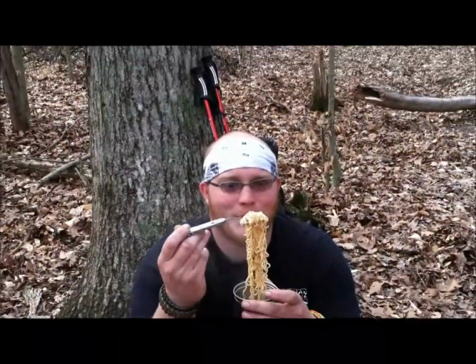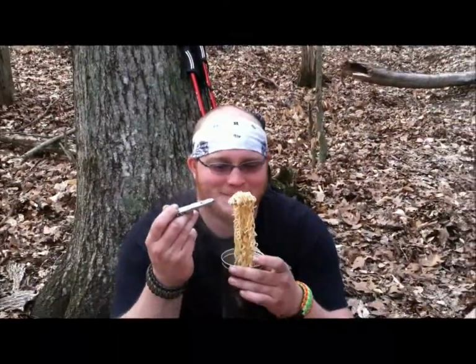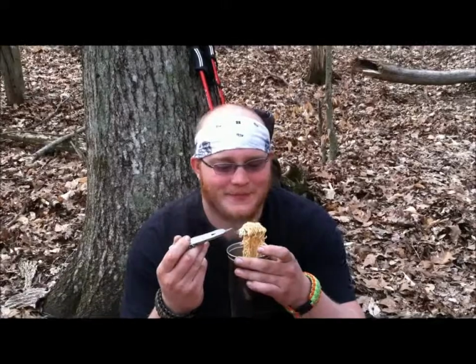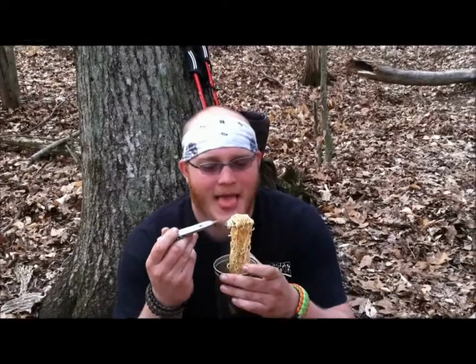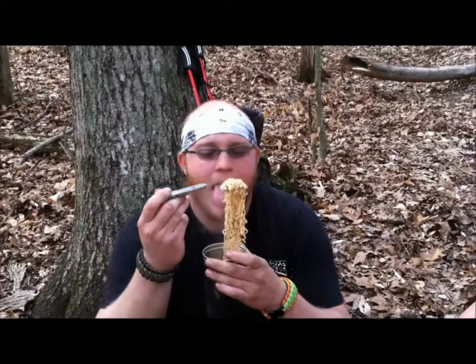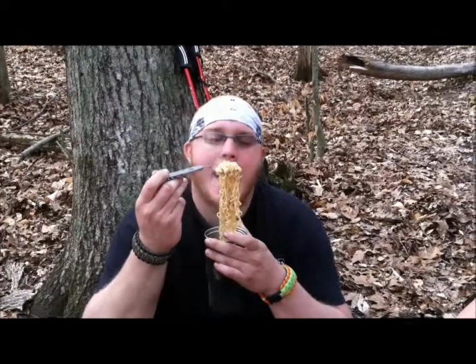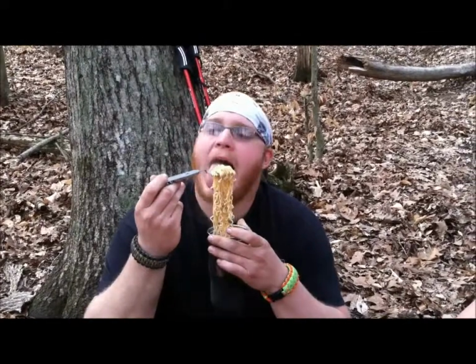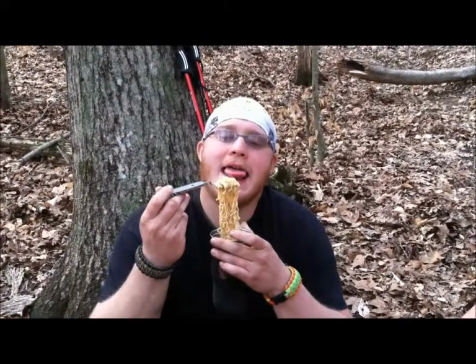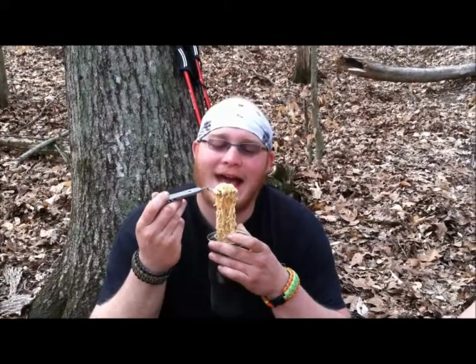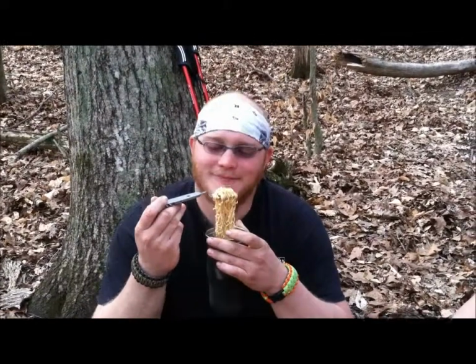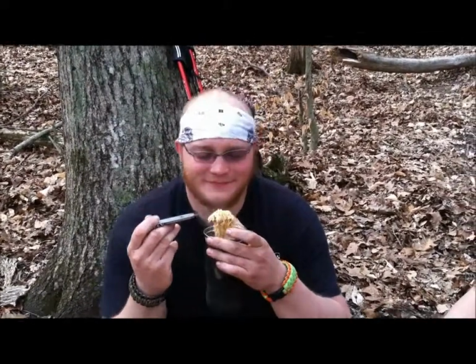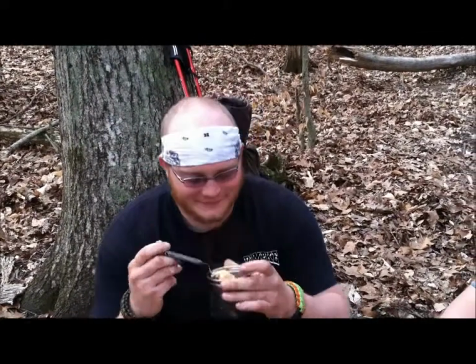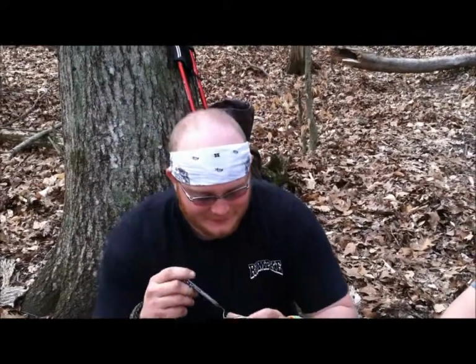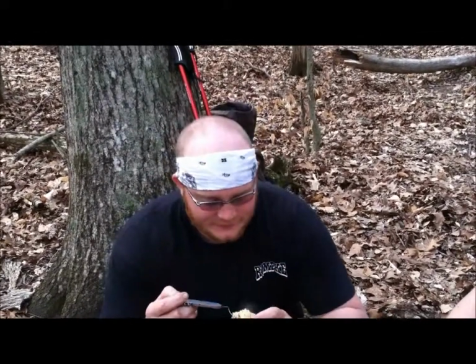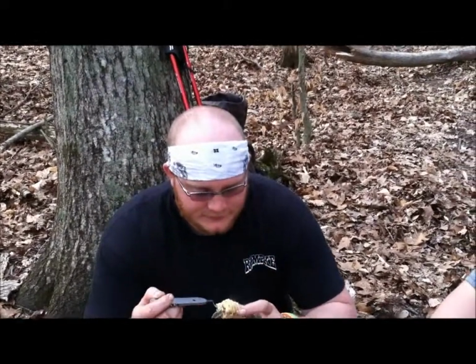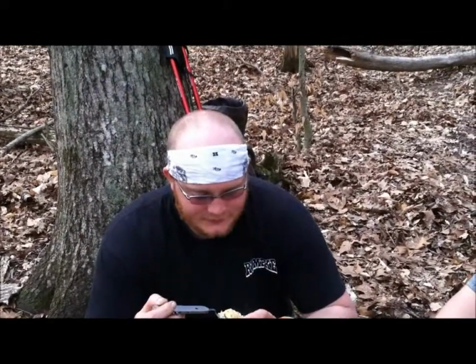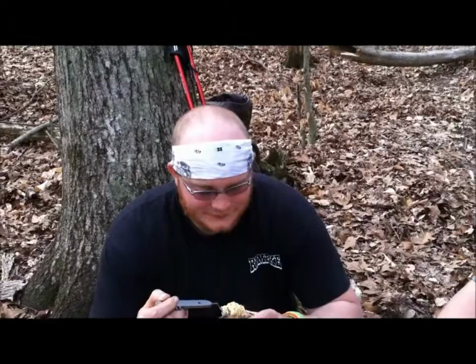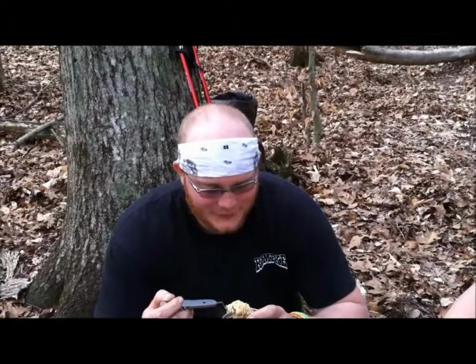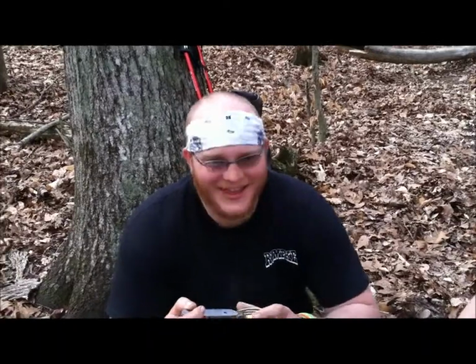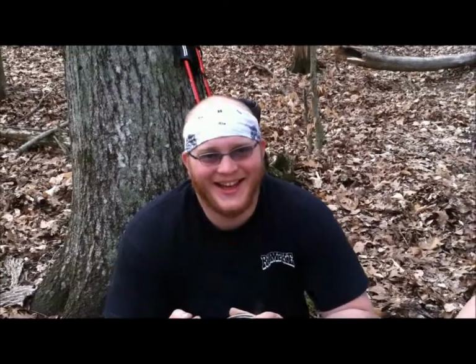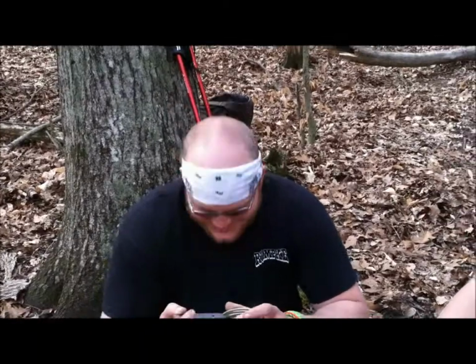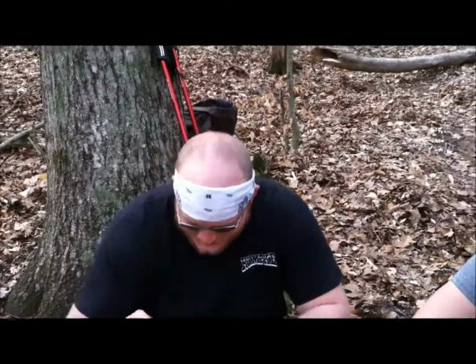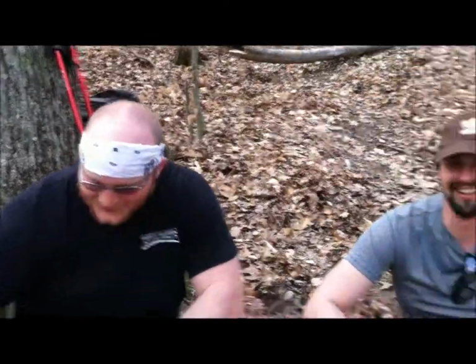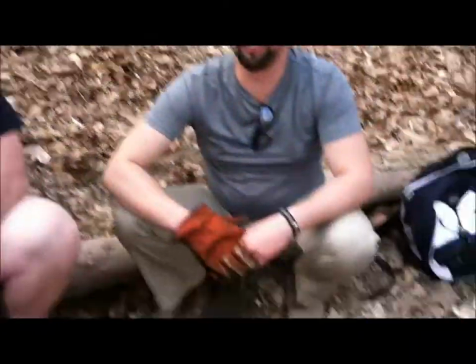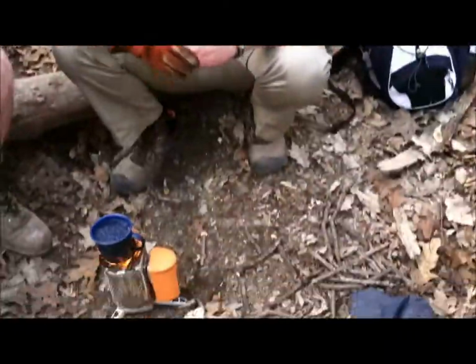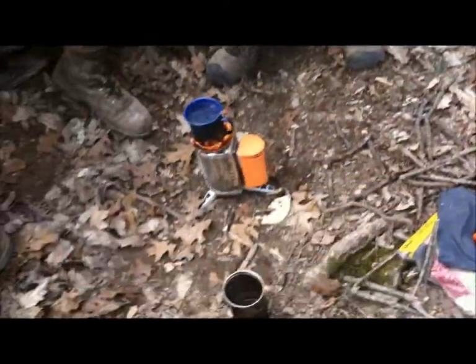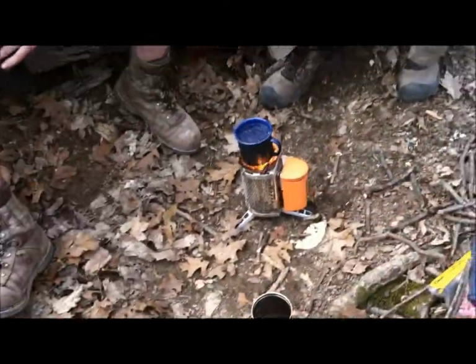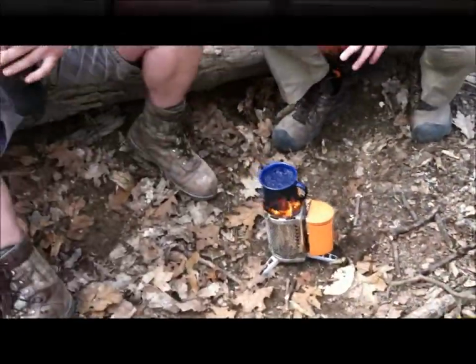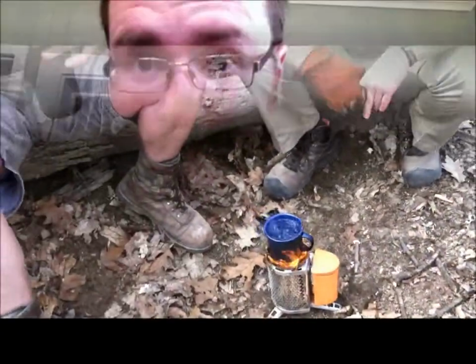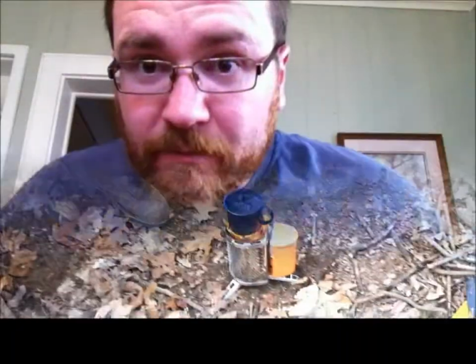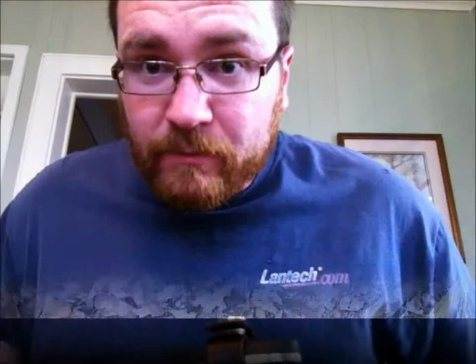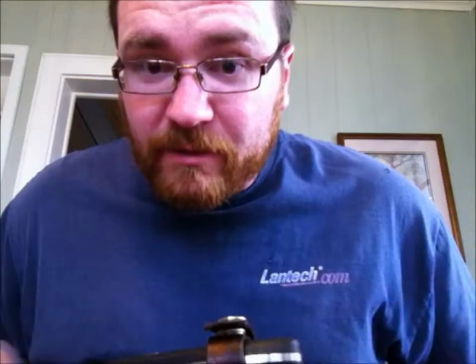Look at that ramen — you can see the steam coming off of it, it's hot. How's the heel going?